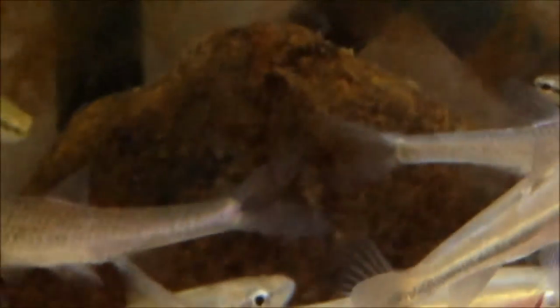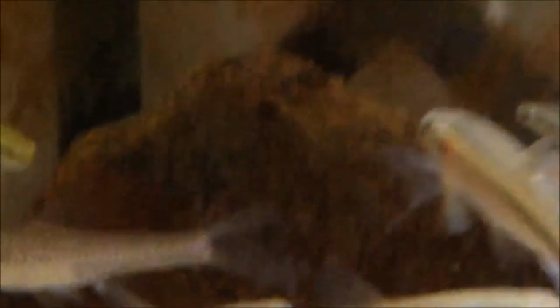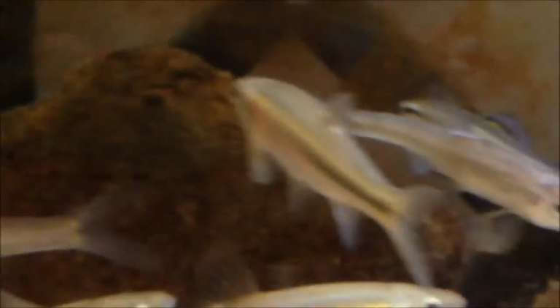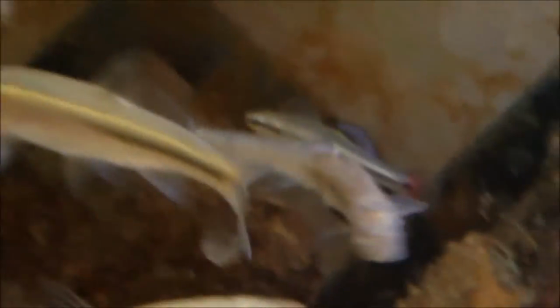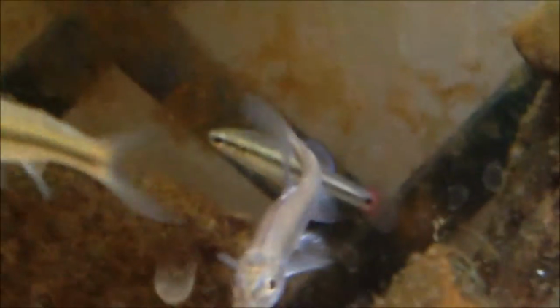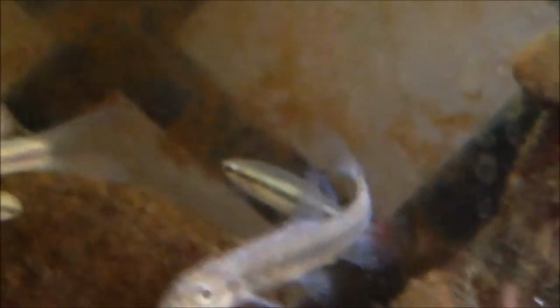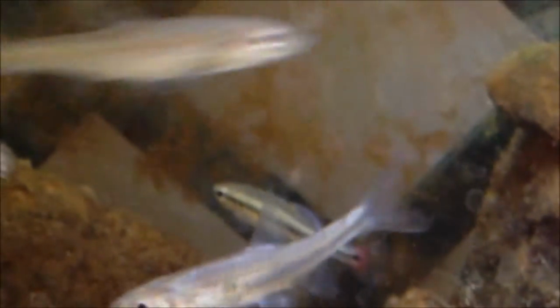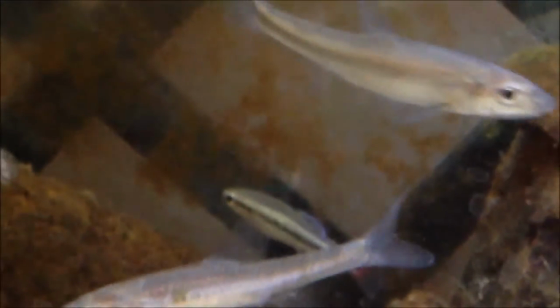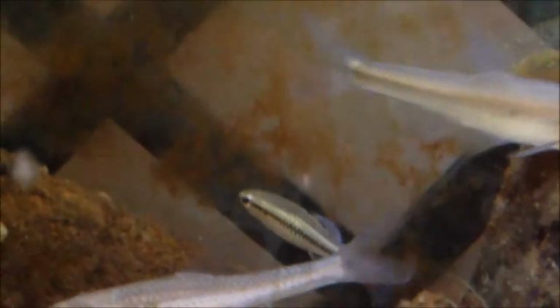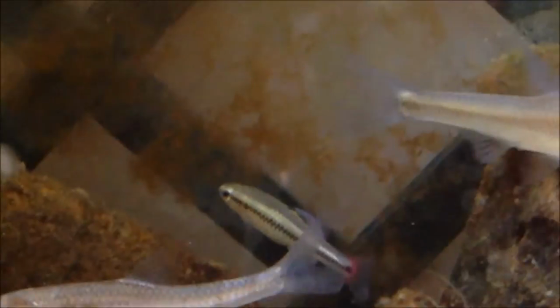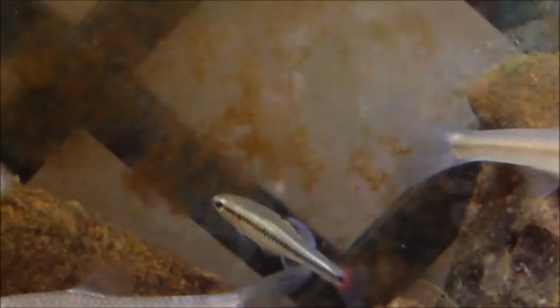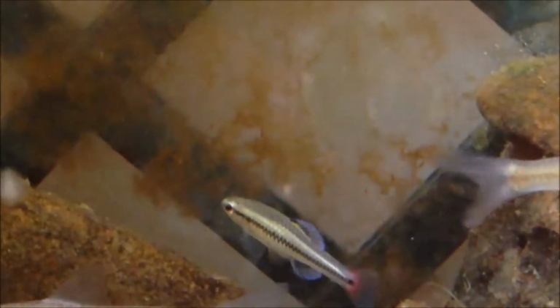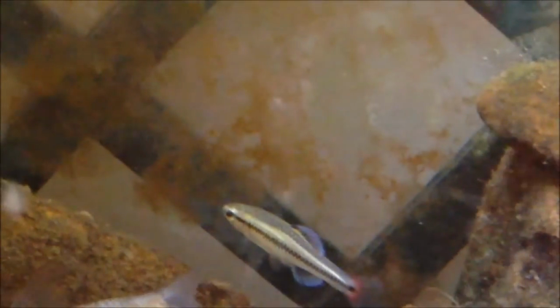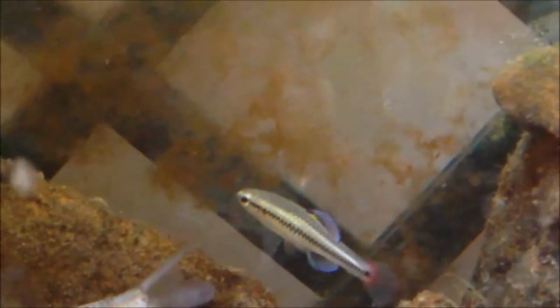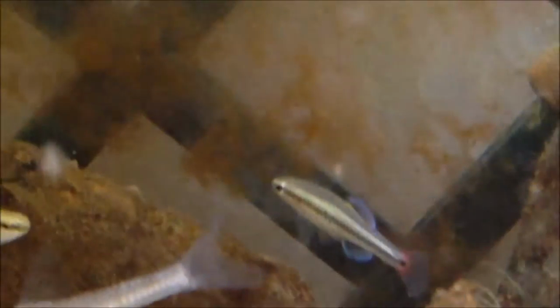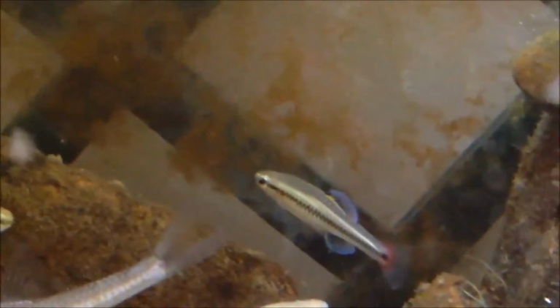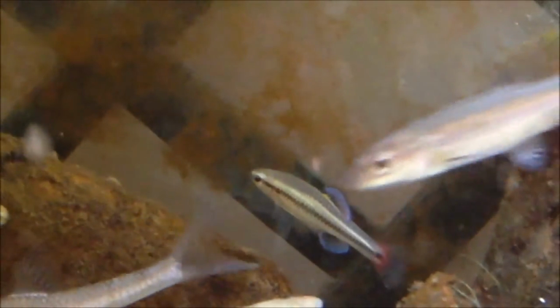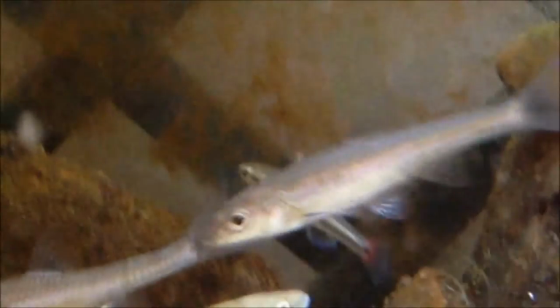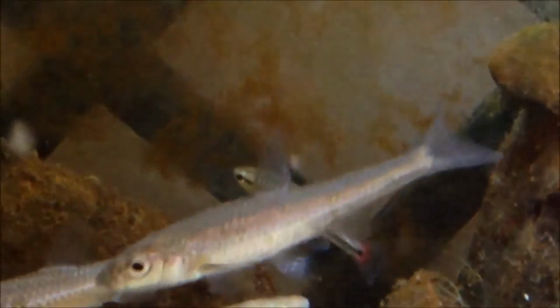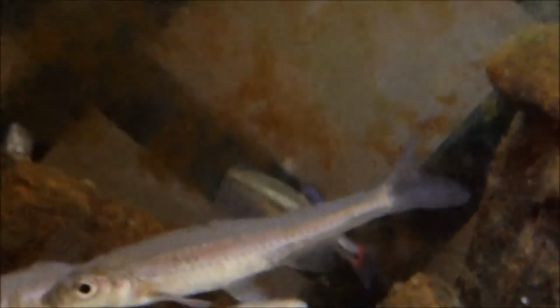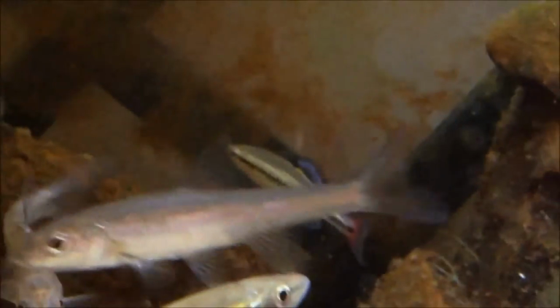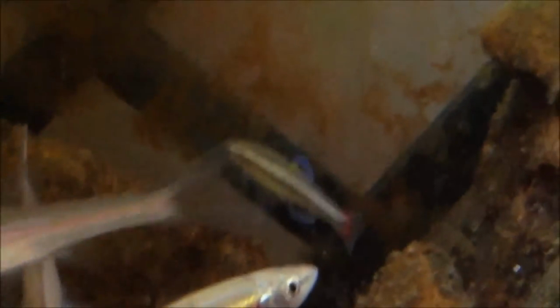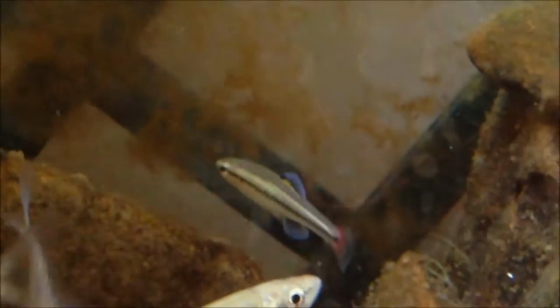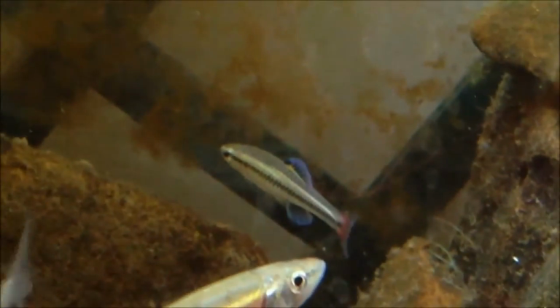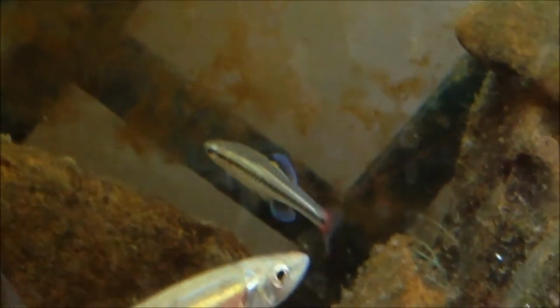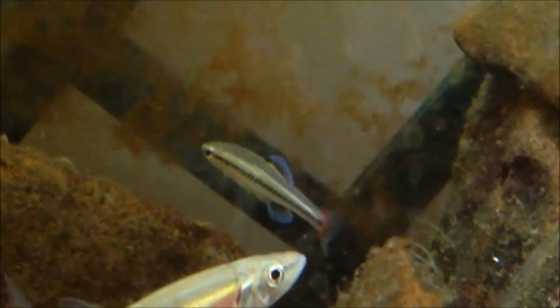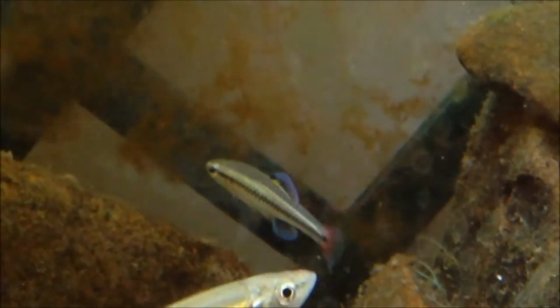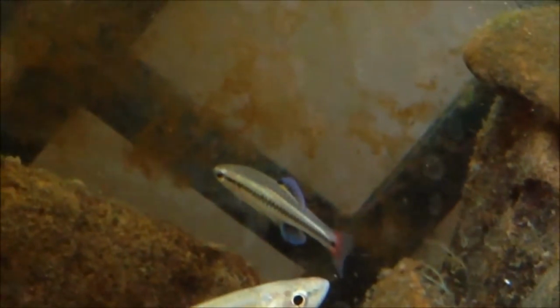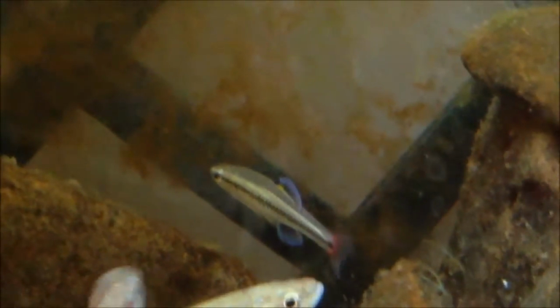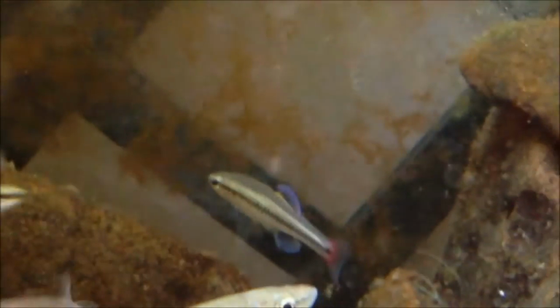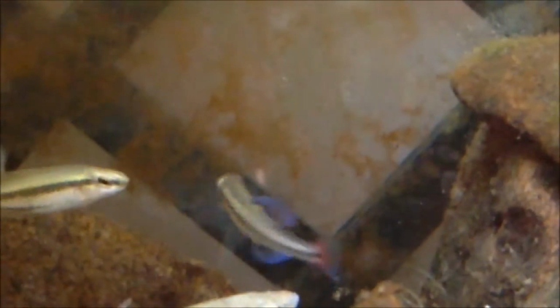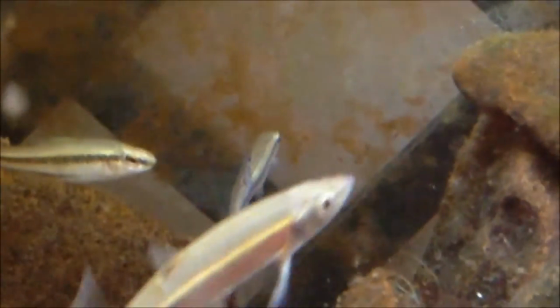For tank size, a five gallon would work for a pair, but a ten gallon could hold five or six so it would be better for breeding, or just a species tank if you want to set one up for them. Max size is about one and a quarter to two inches, and these are pretty peaceful community fish.